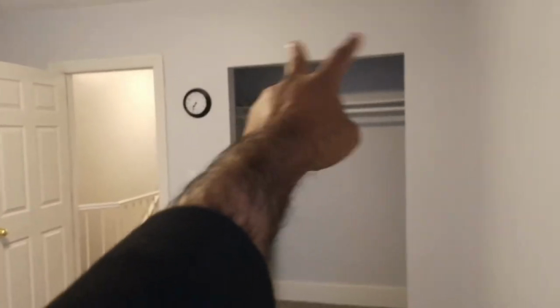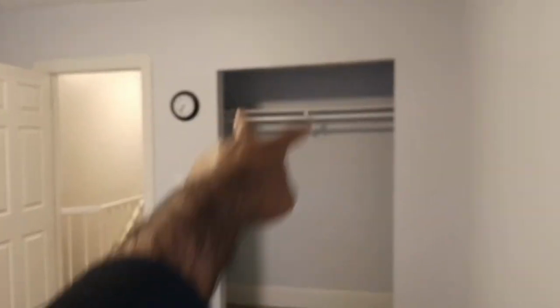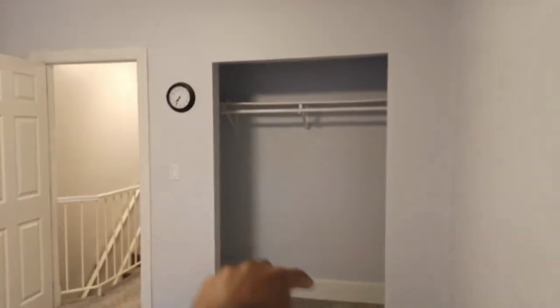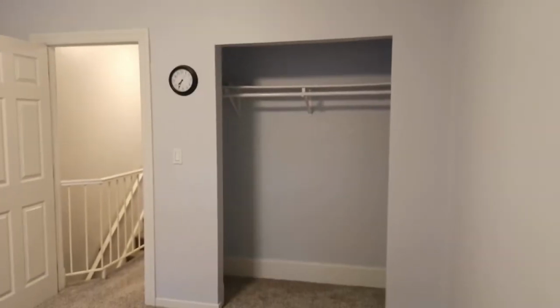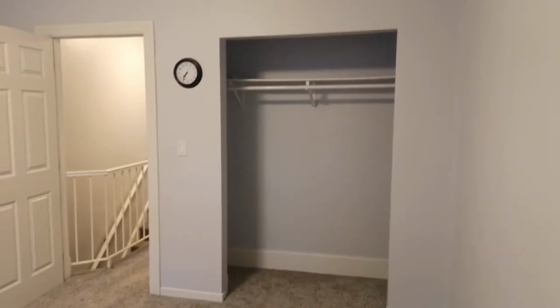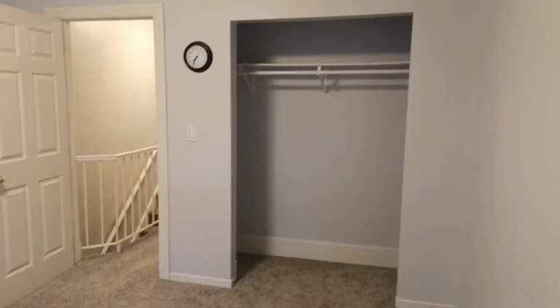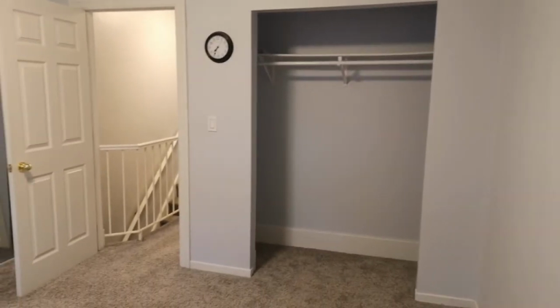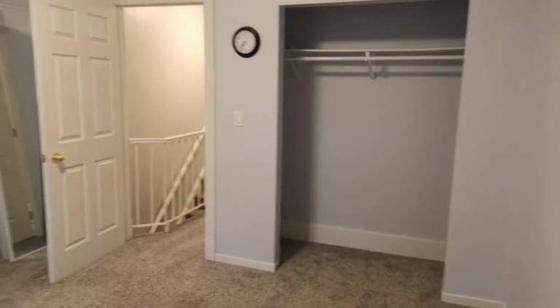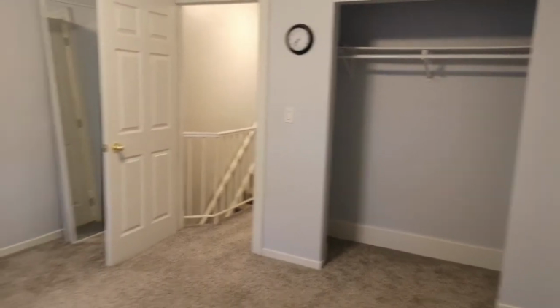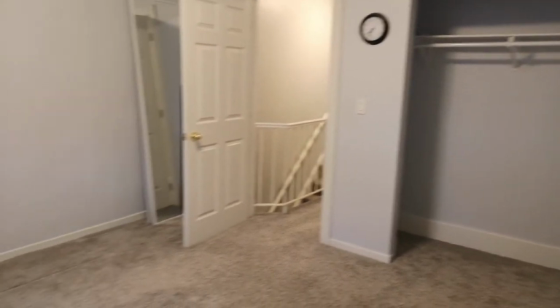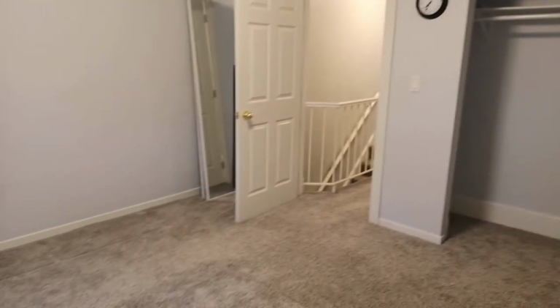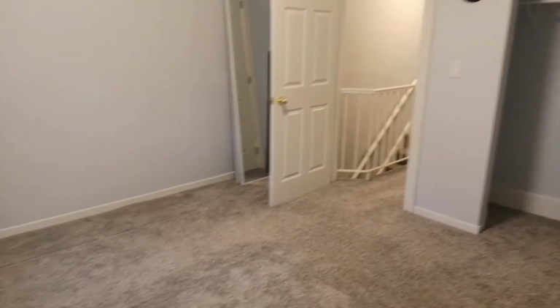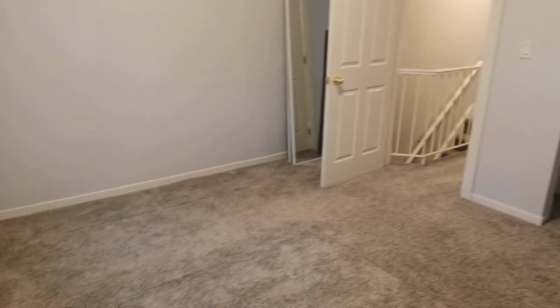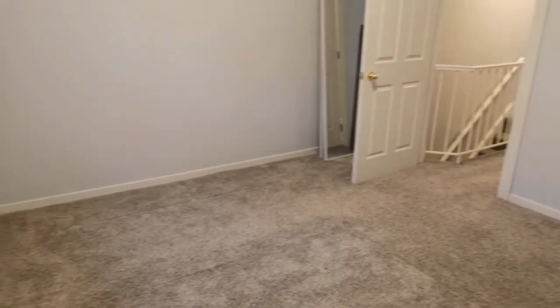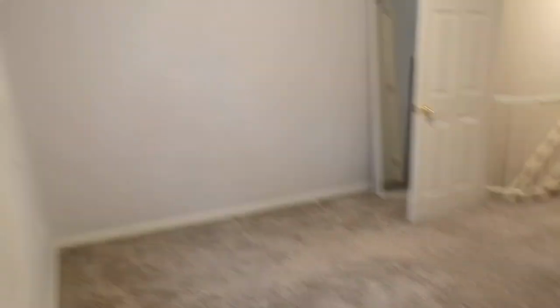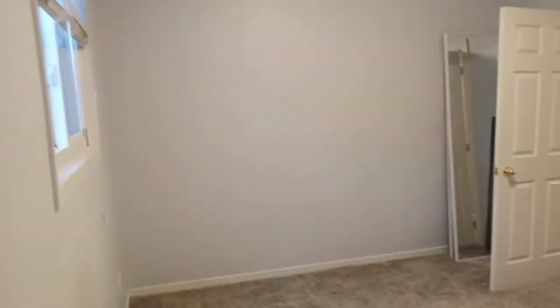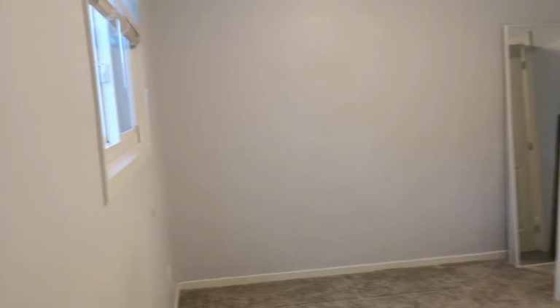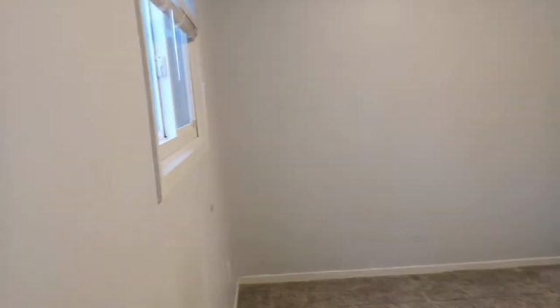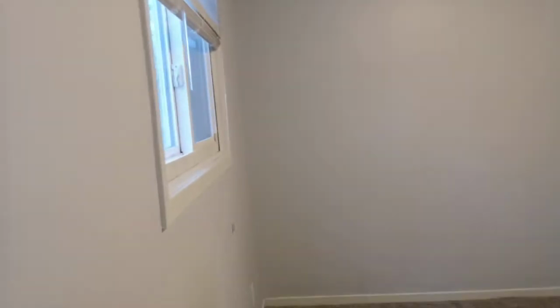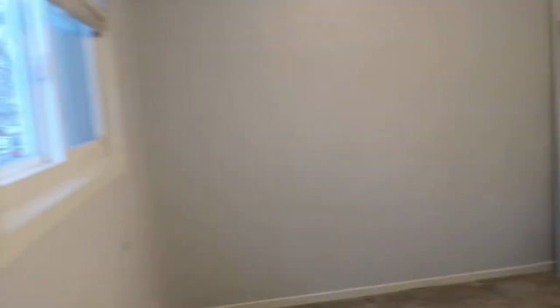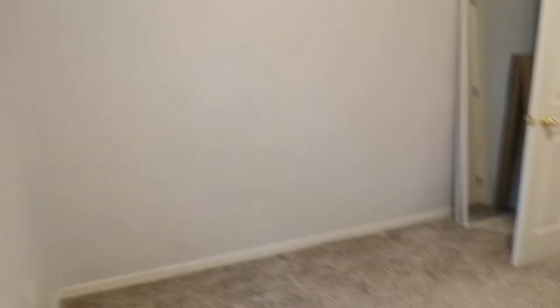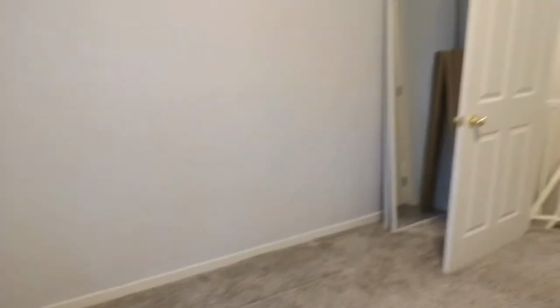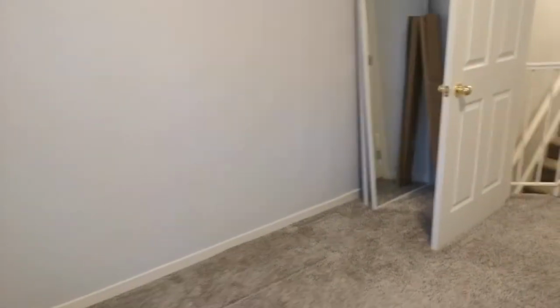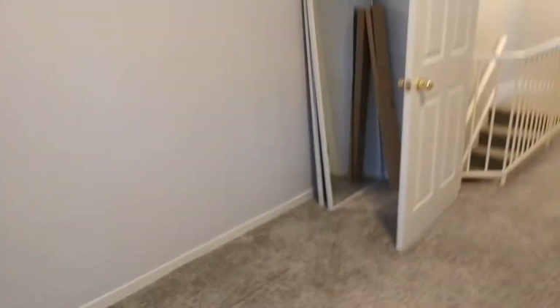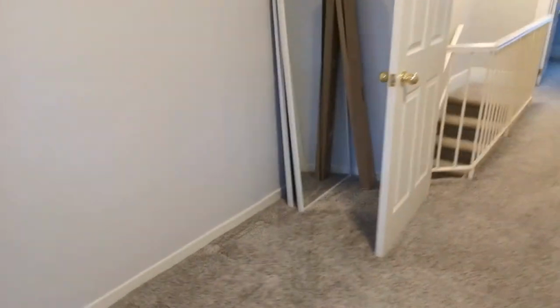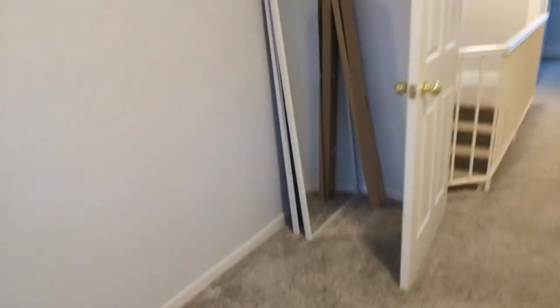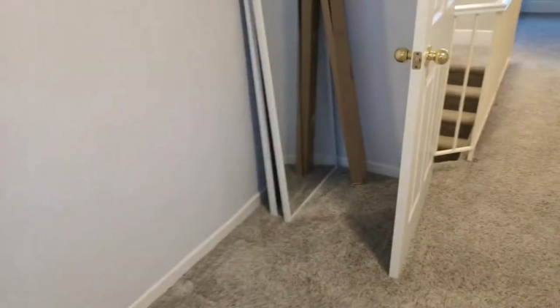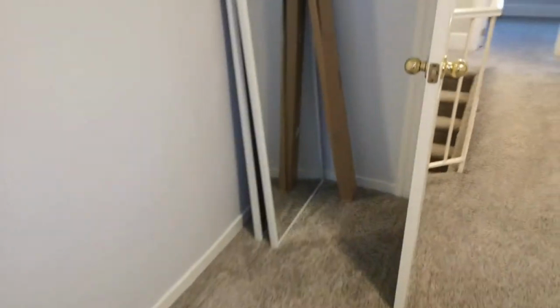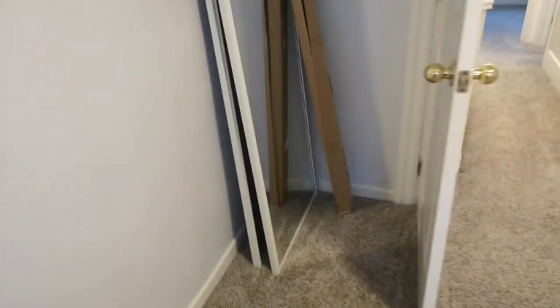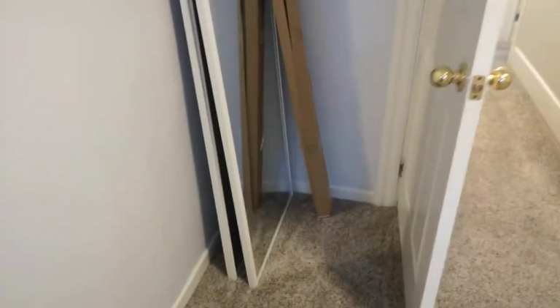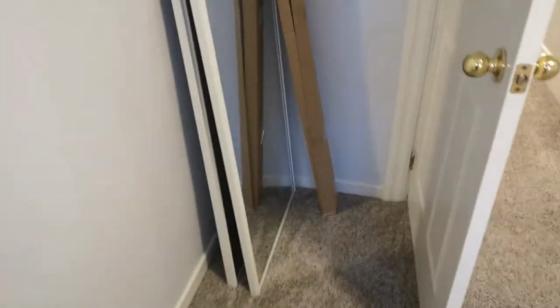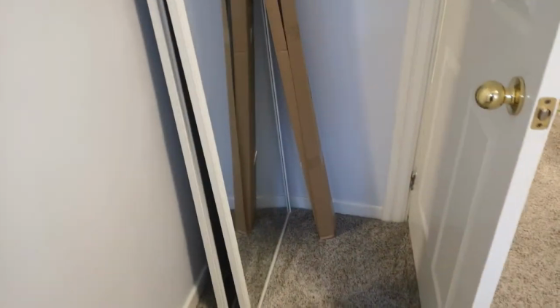They have a closet door to put in but haven't installed it yet — though they do have it so they'll probably hook it up. The unit has been freshly painted, which is great.